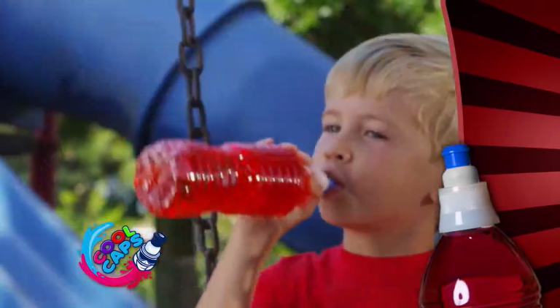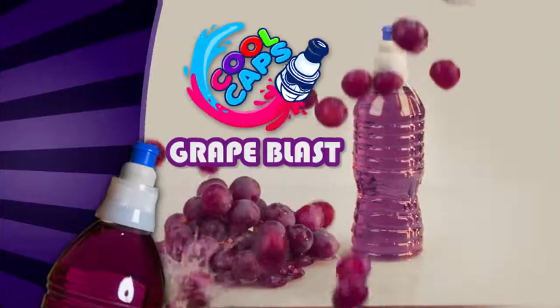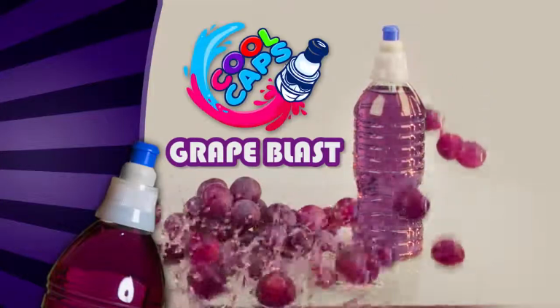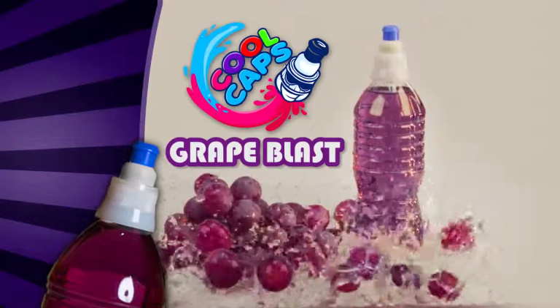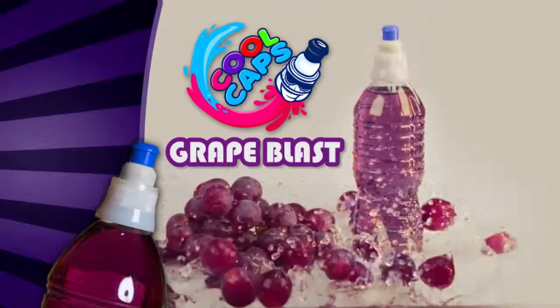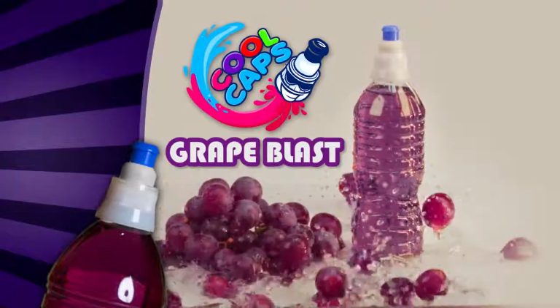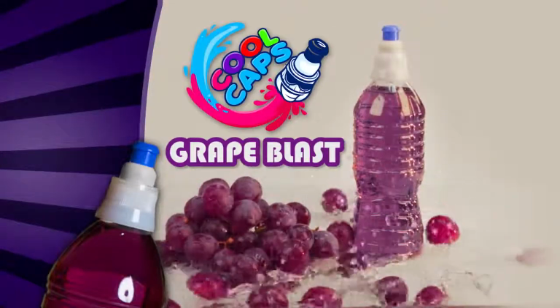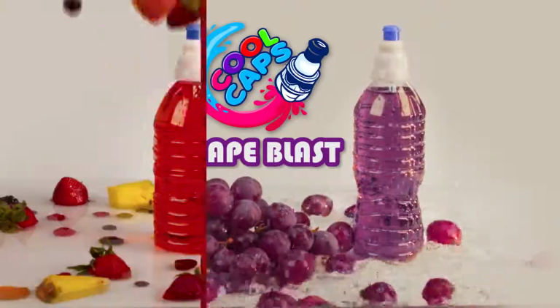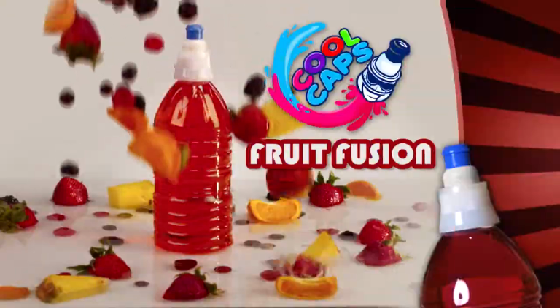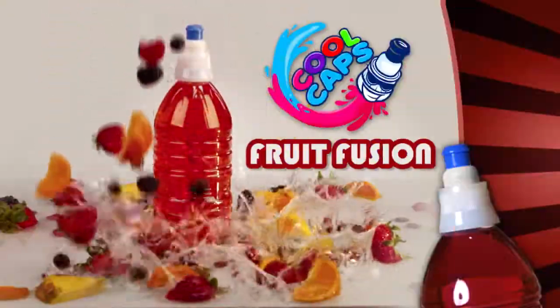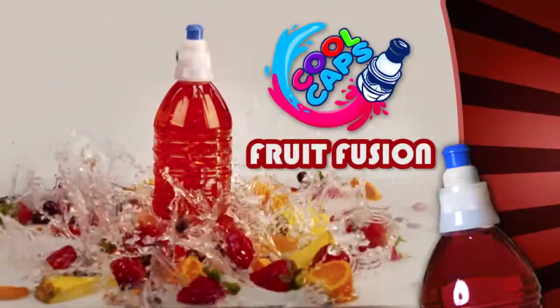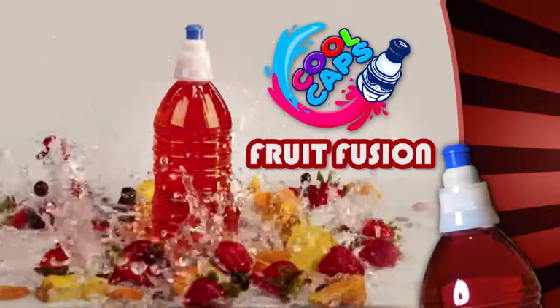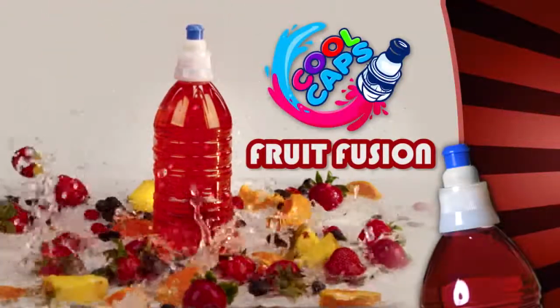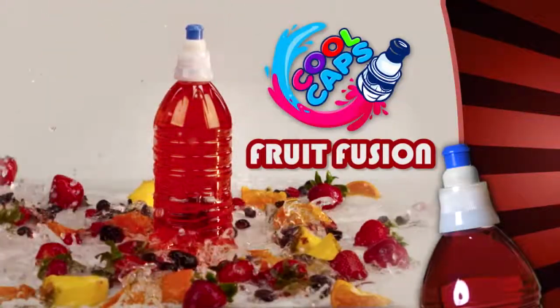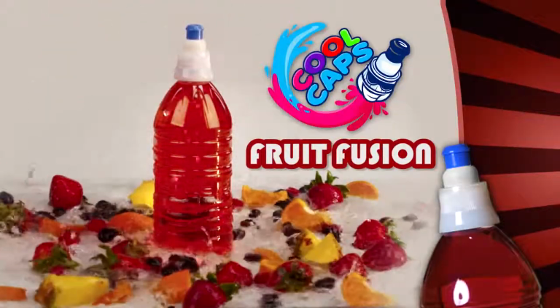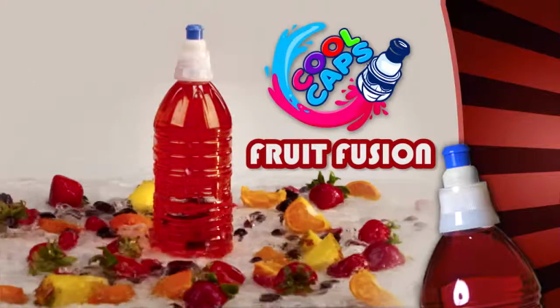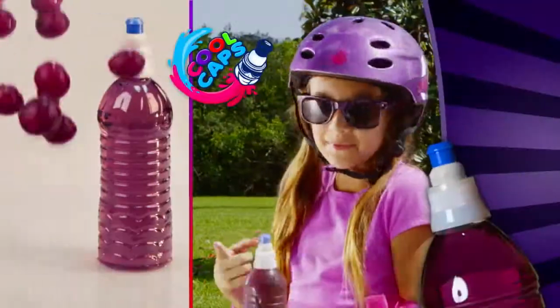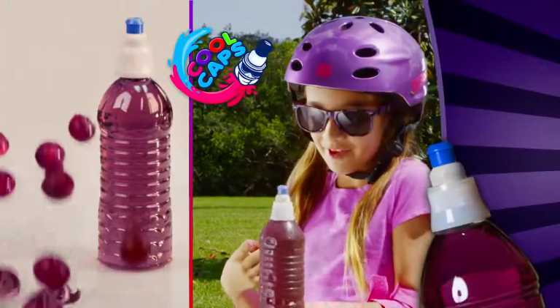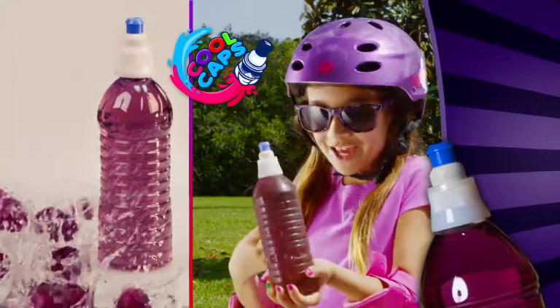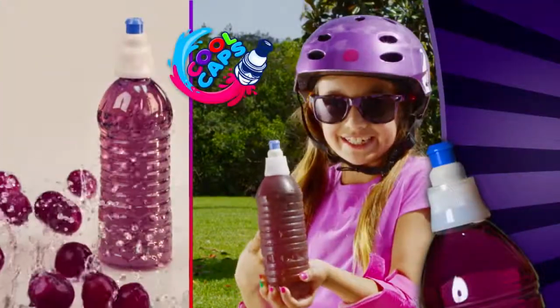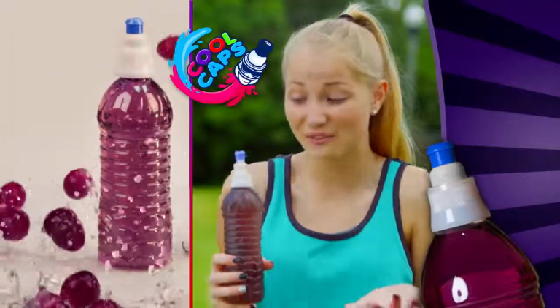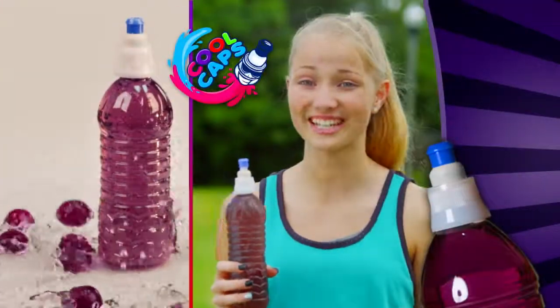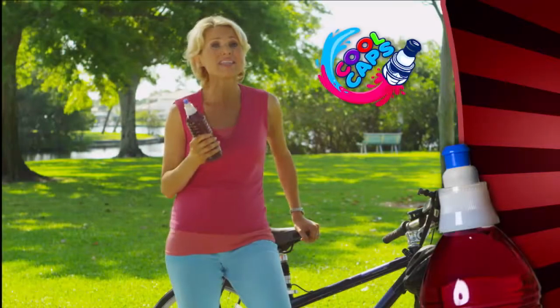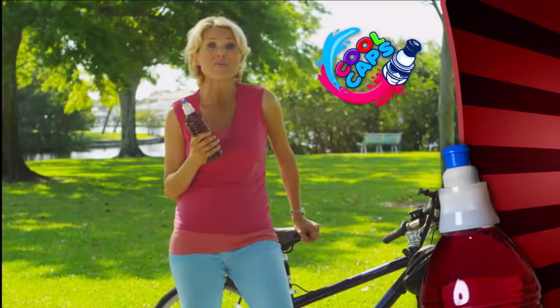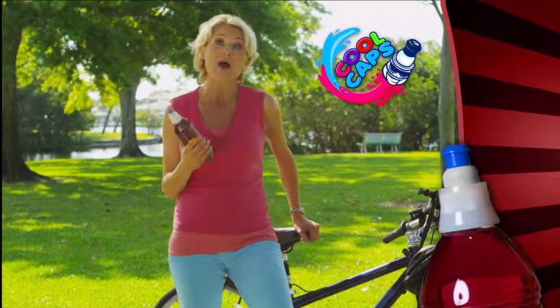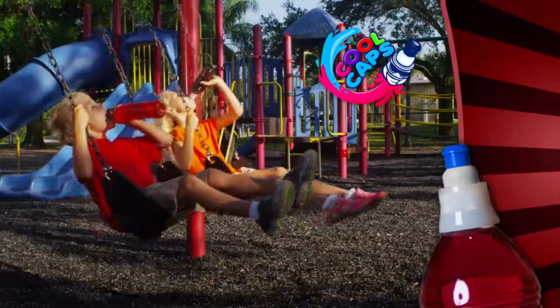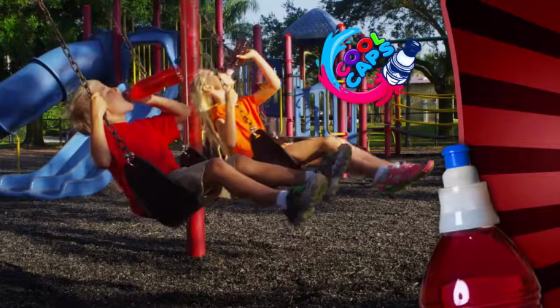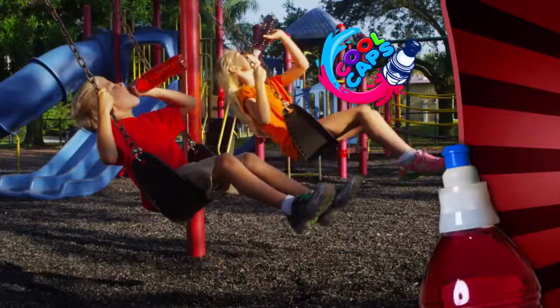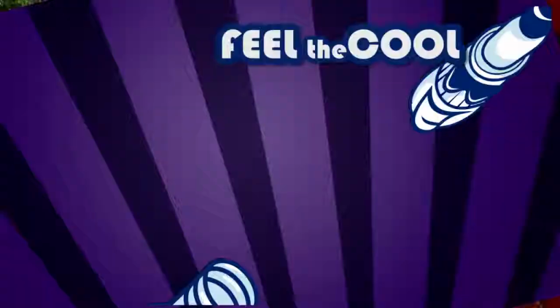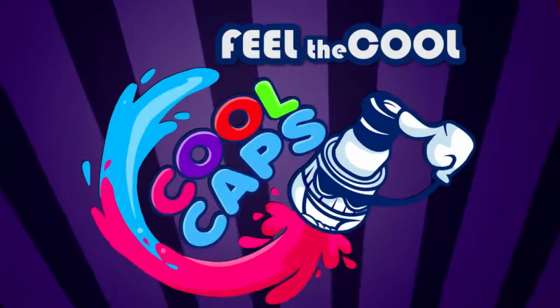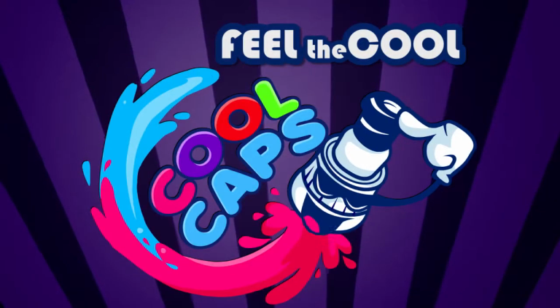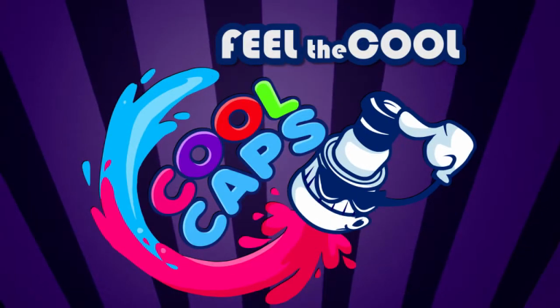Grape Blast is loaded with a delicious burst of fruit flavor and Fruit Fusion is a refreshing blast of berry bliss. Grape's my favorite flavor. It's refreshing. My kids have never been so hydrated and they love the taste. Feel the cool.